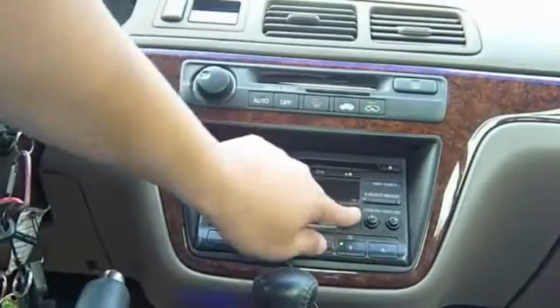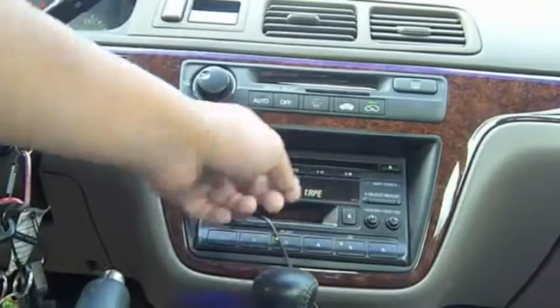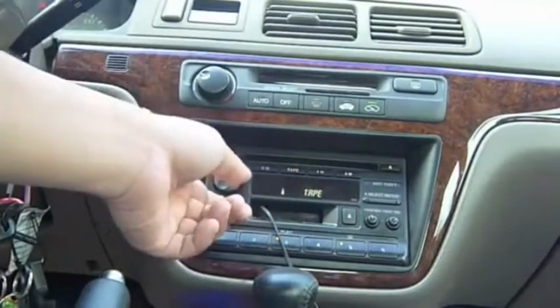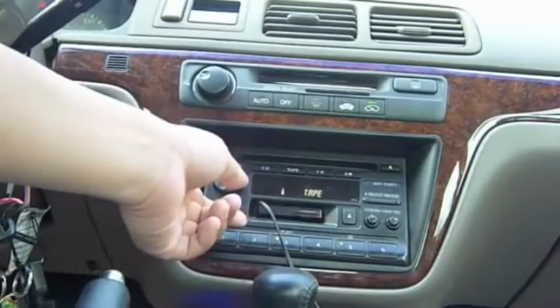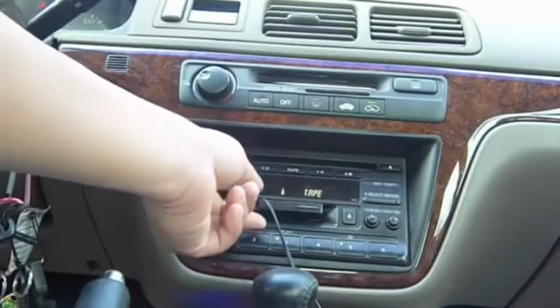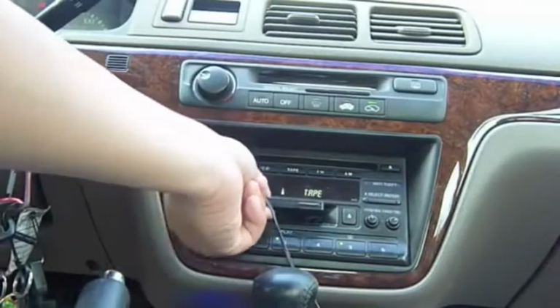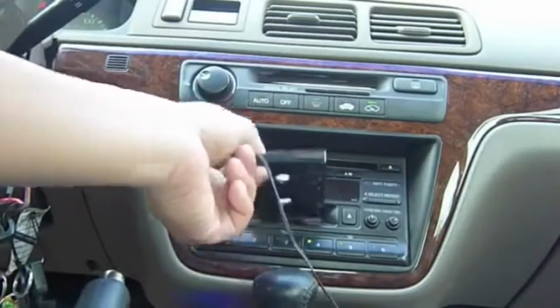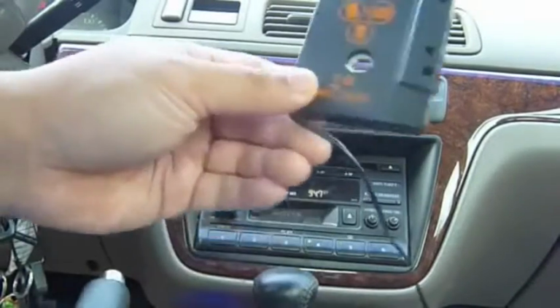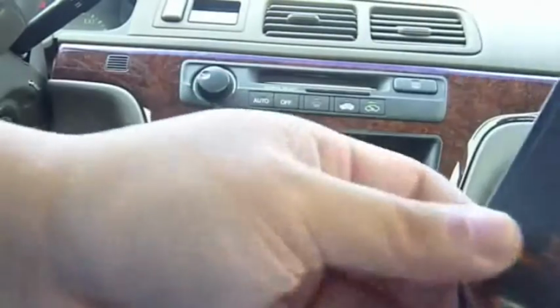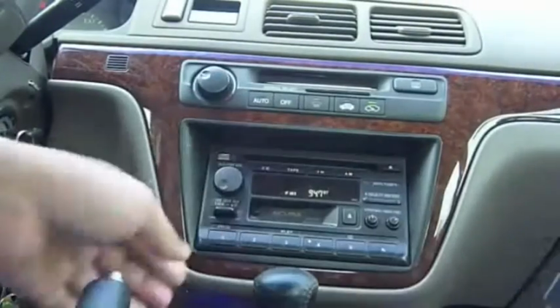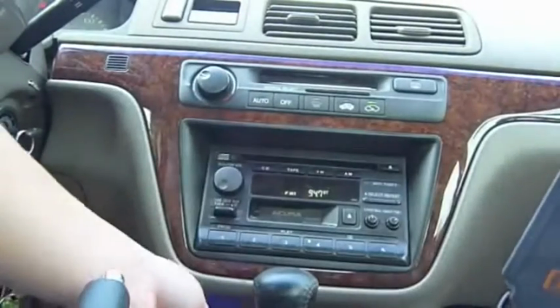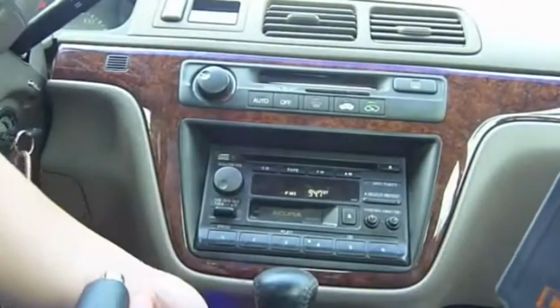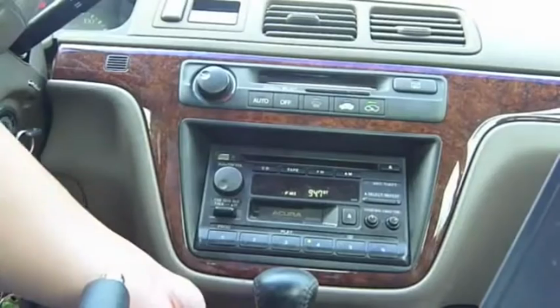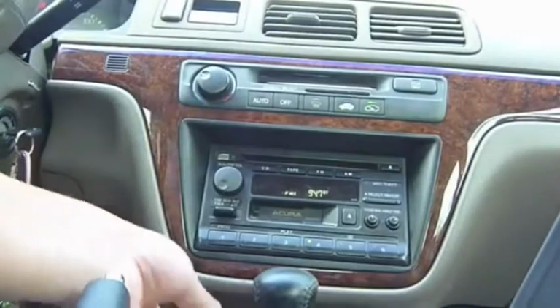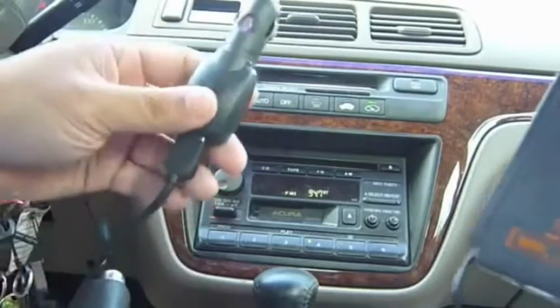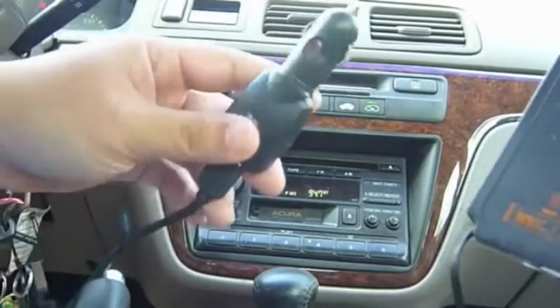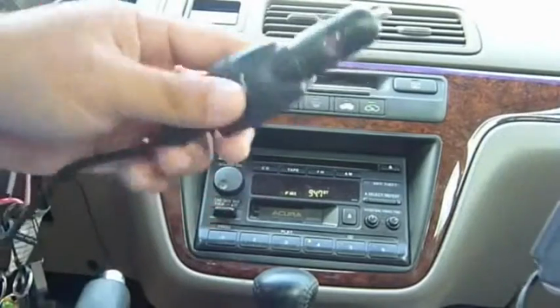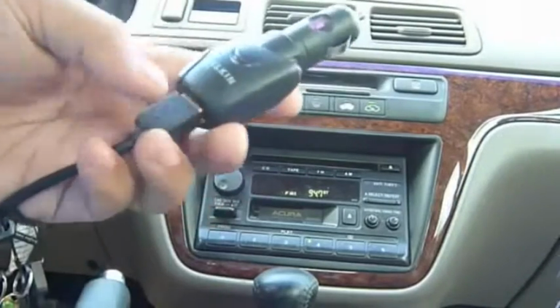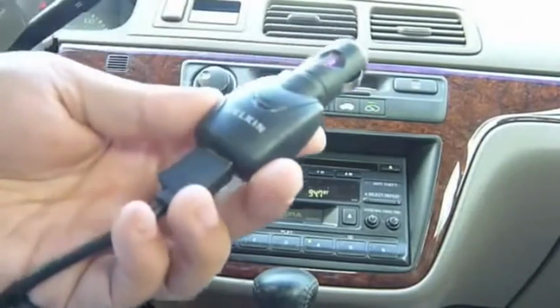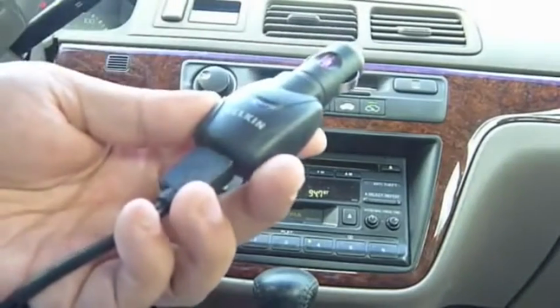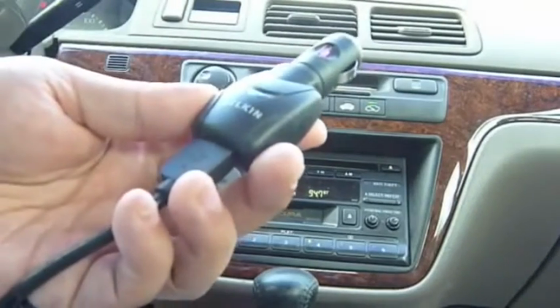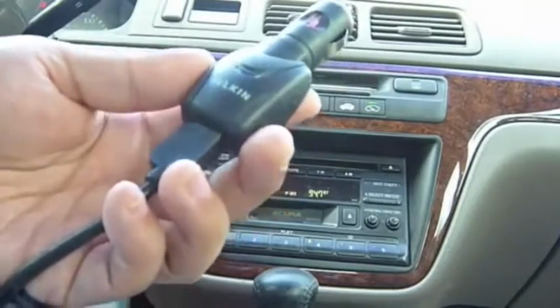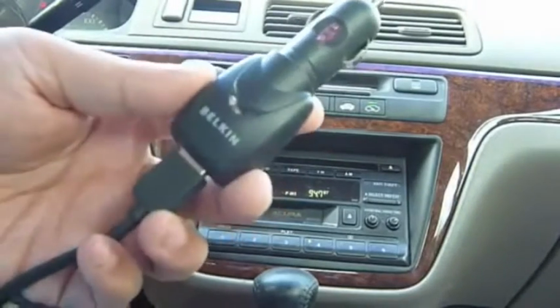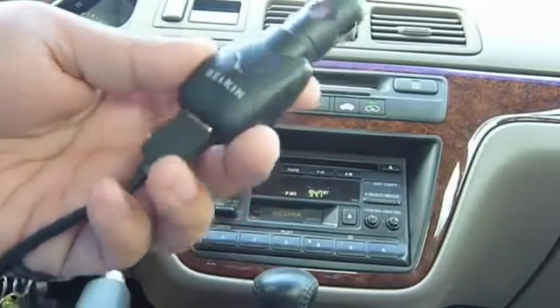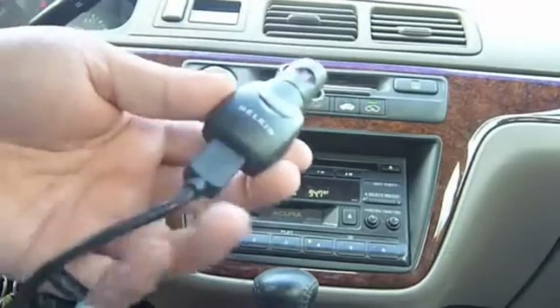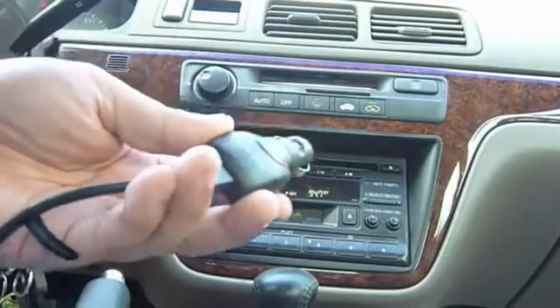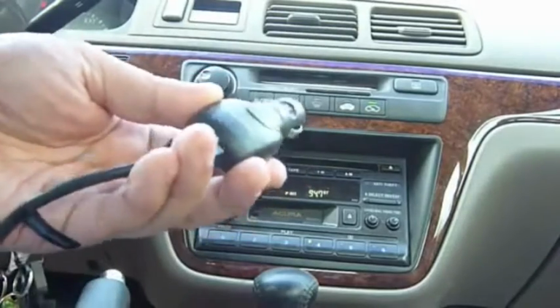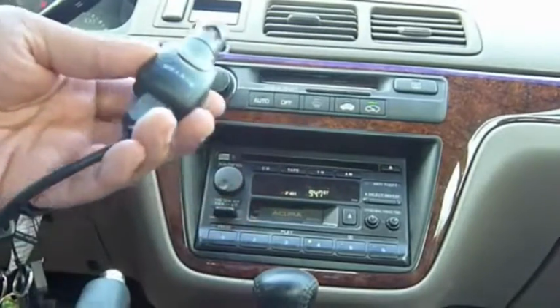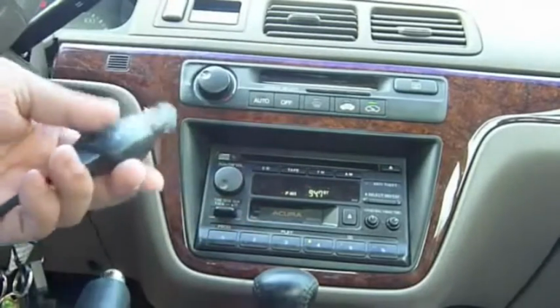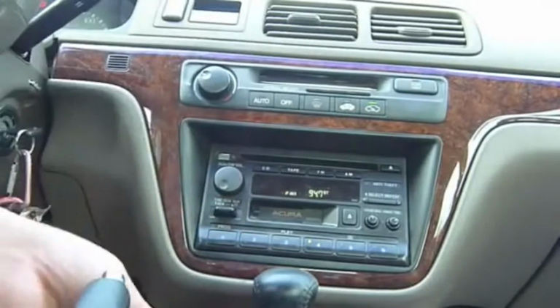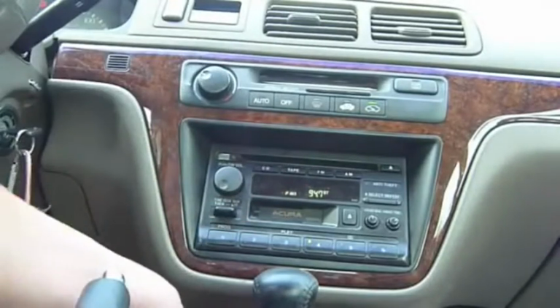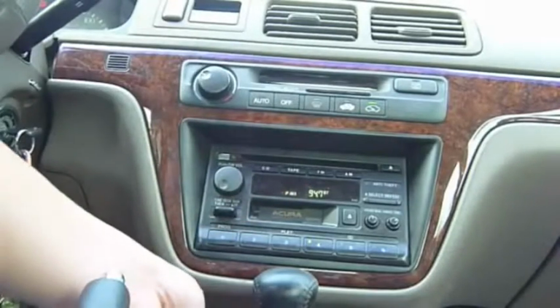You just keep it in your stereo, and then you buy this separately at Radio Shack. I got a Belkin car adapter, and then that plugs into my iPod.